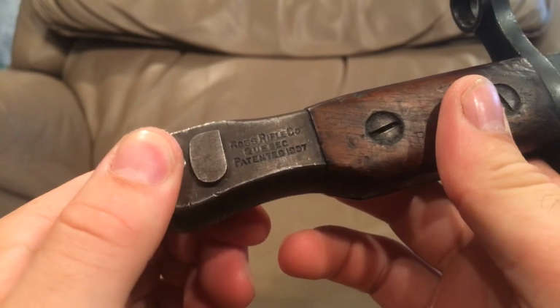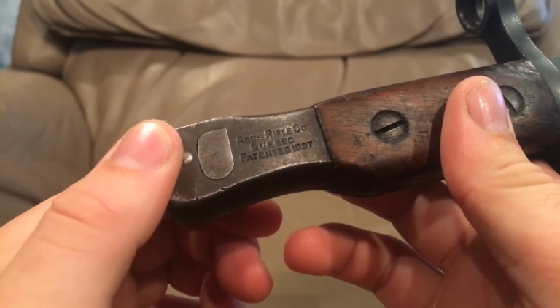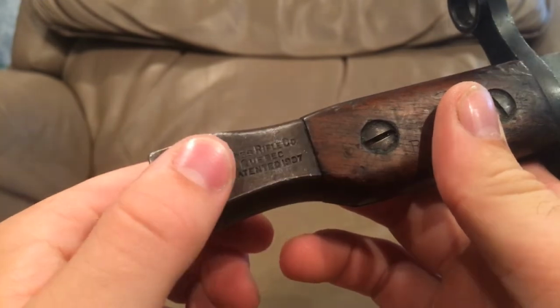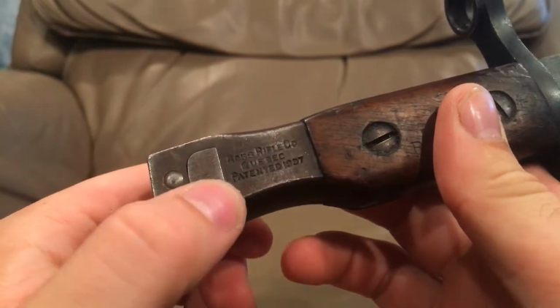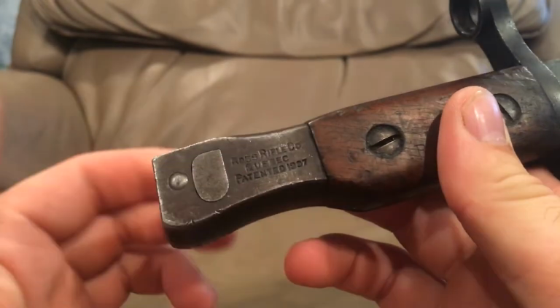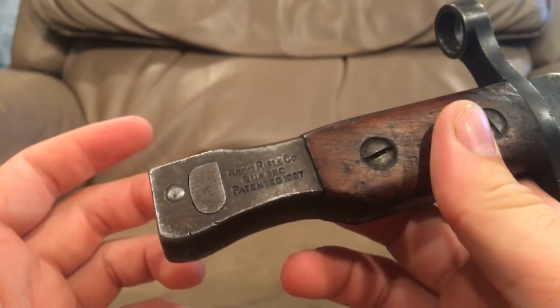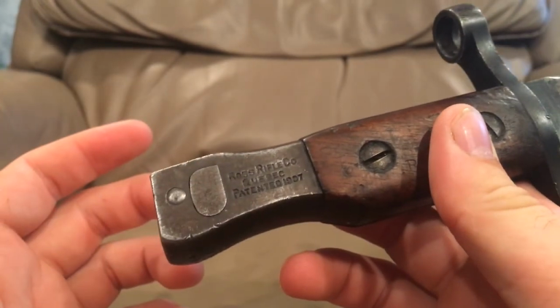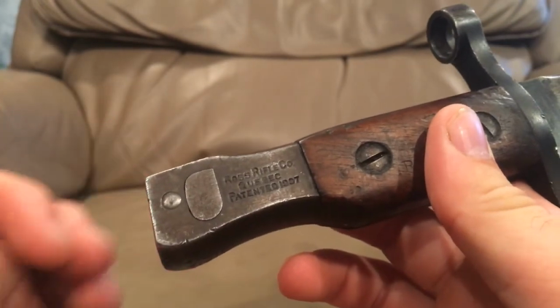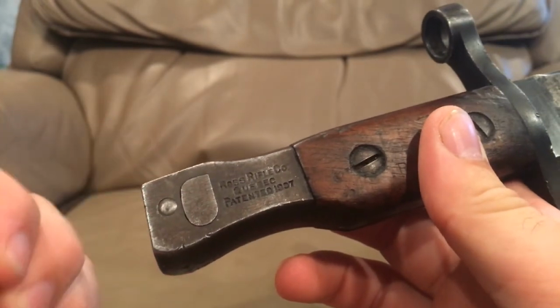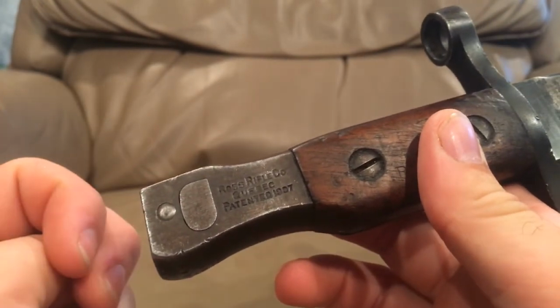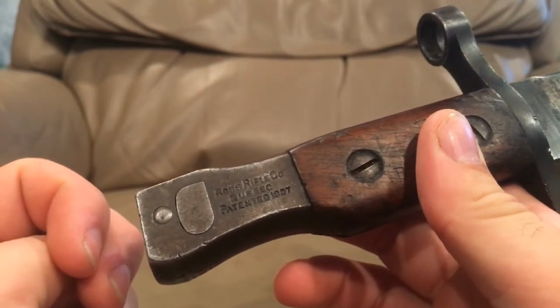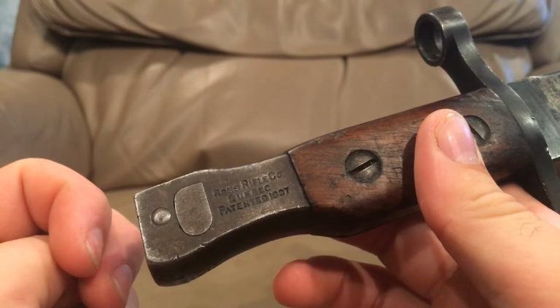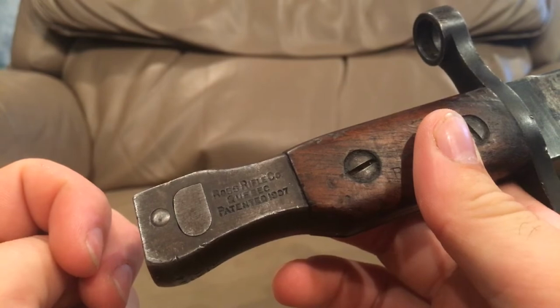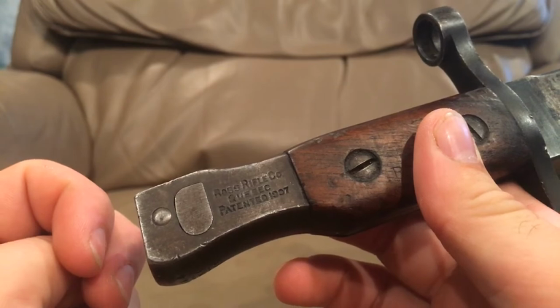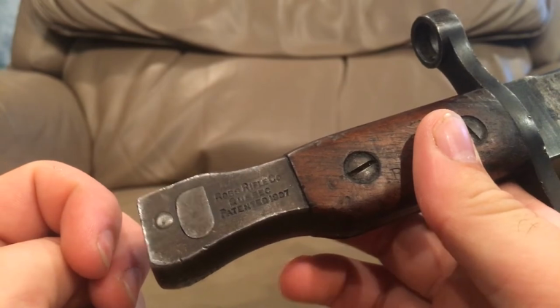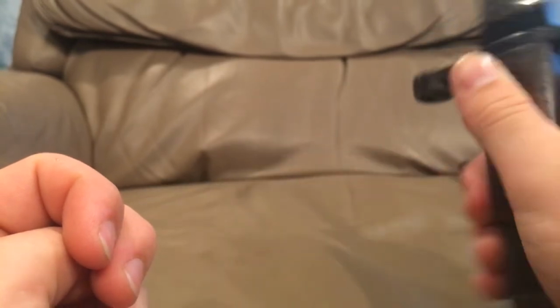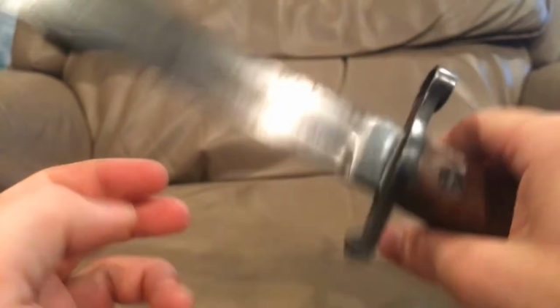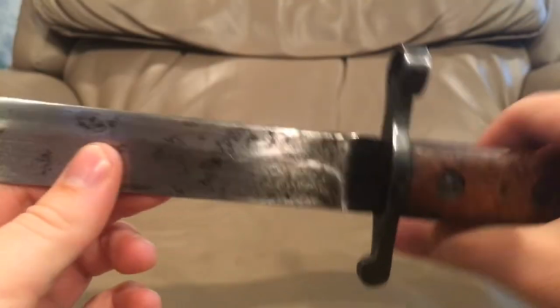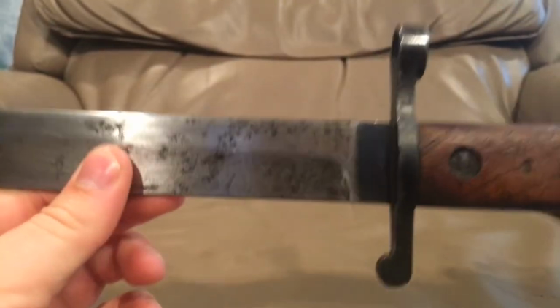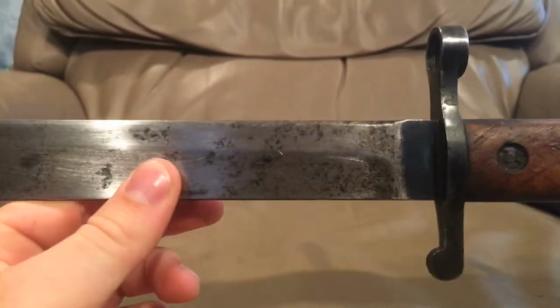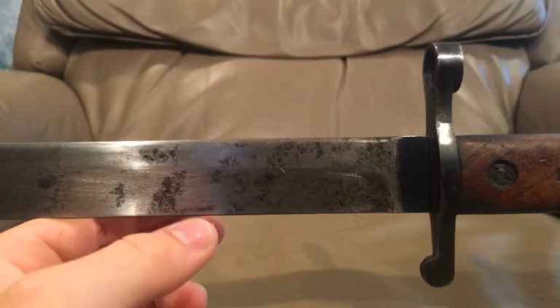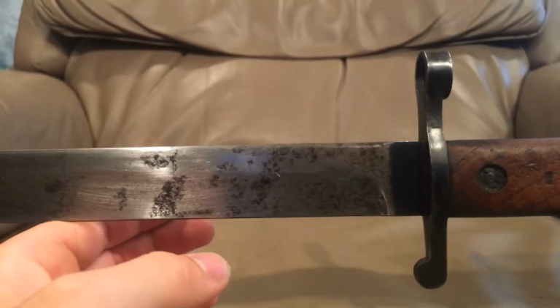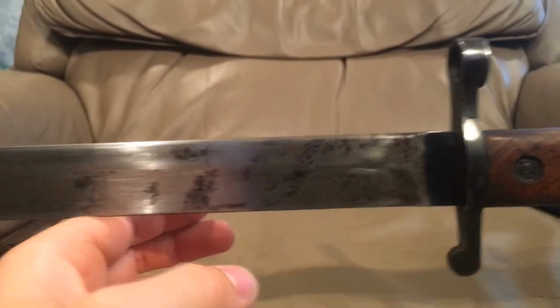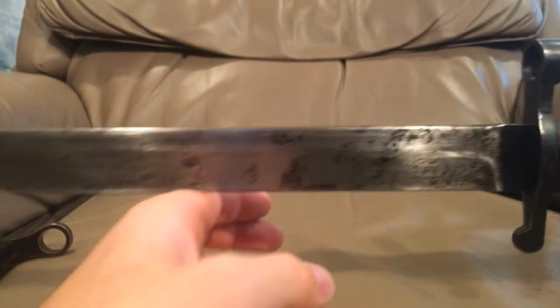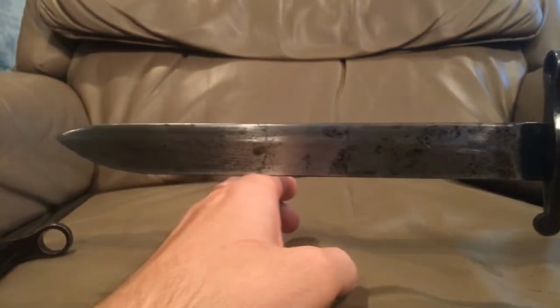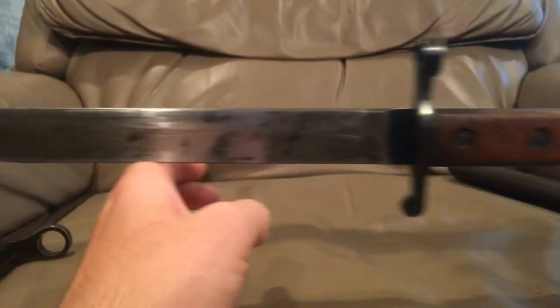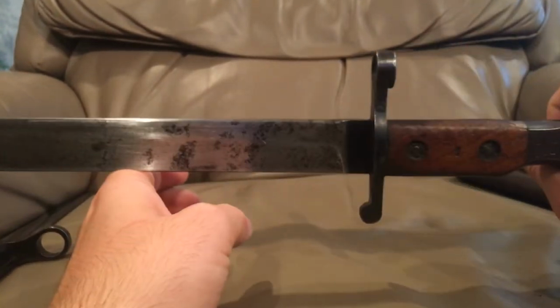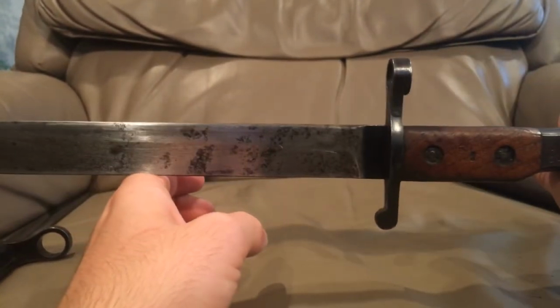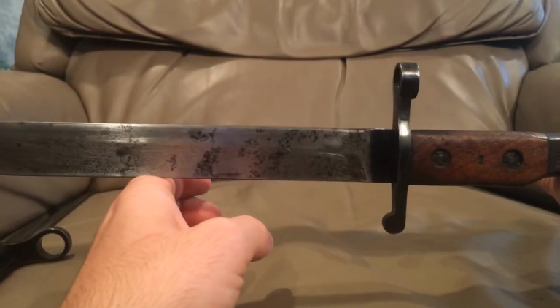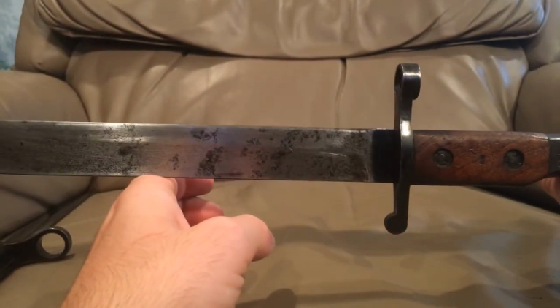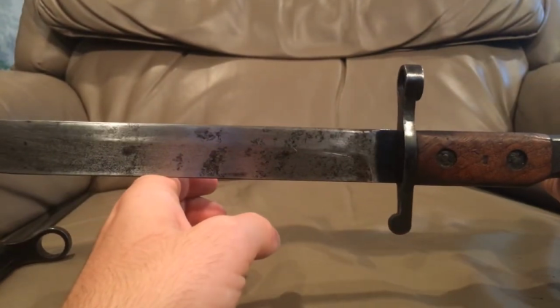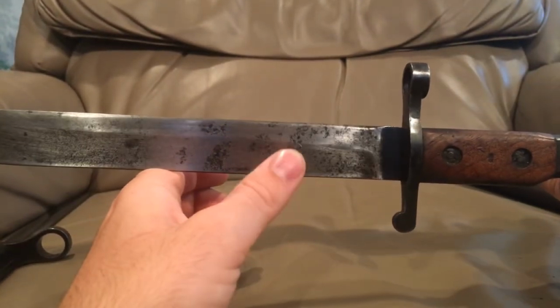So this is the 1907 pattern bayonet, which would be the last pattern of bayonet for the Ross Rifle. You see a lot of these get cut down later into fighting knives during World War II.